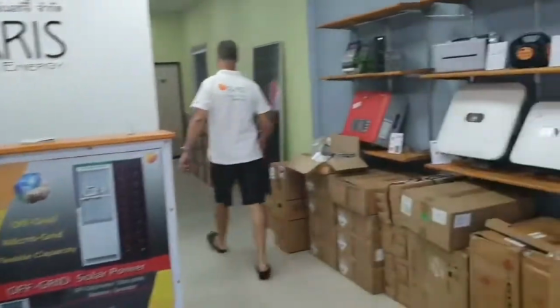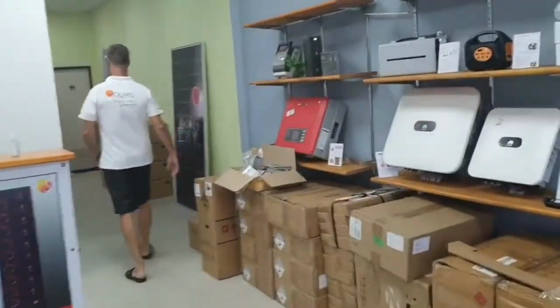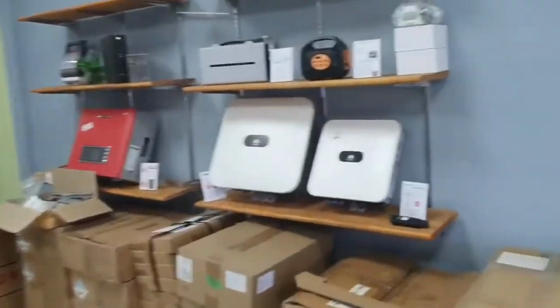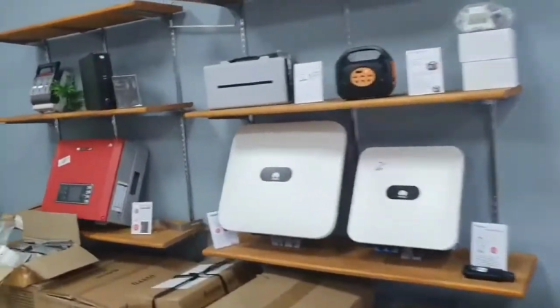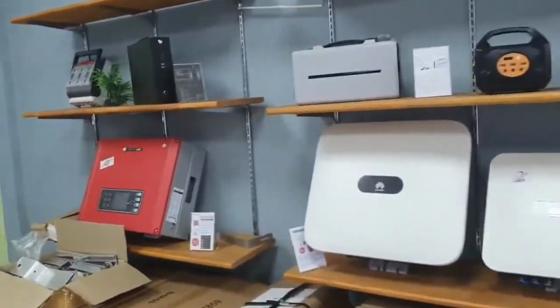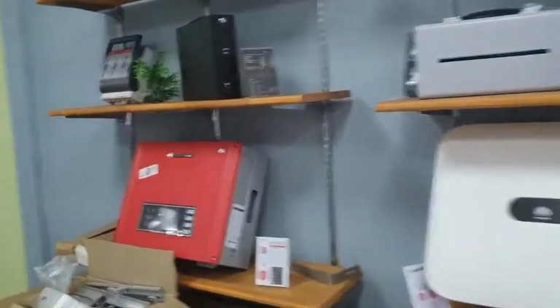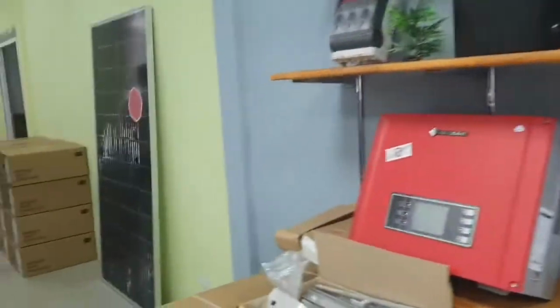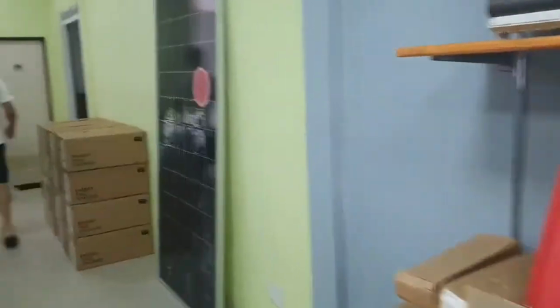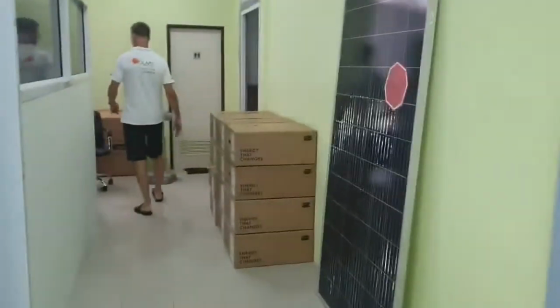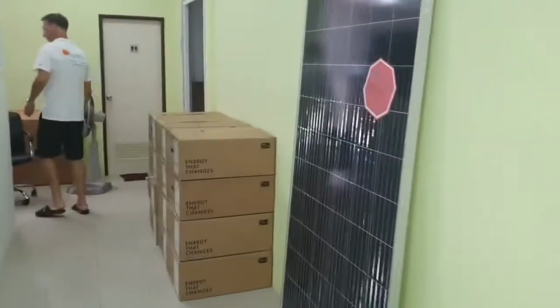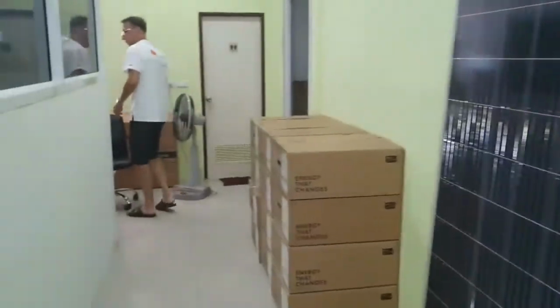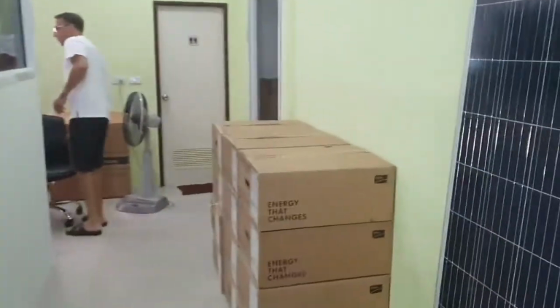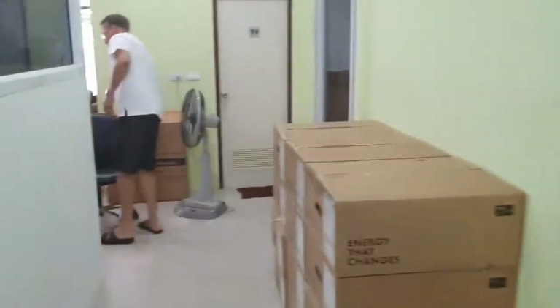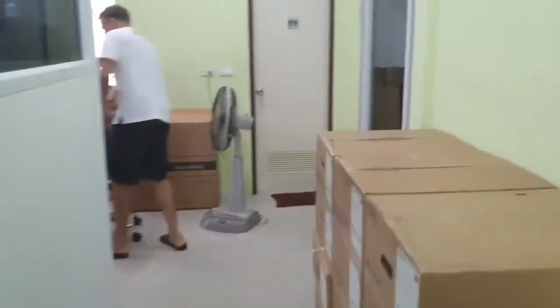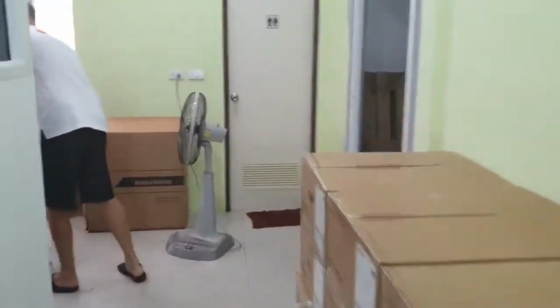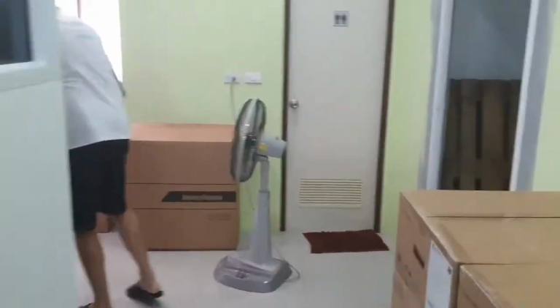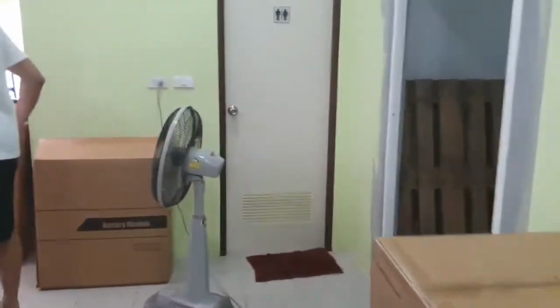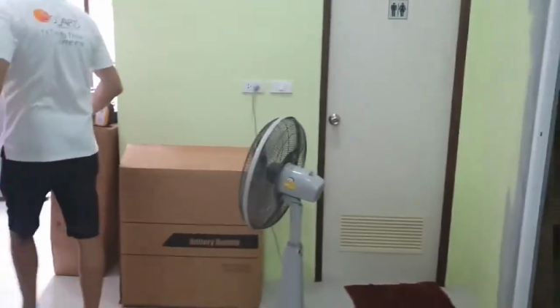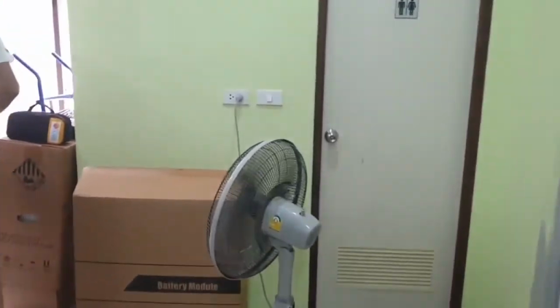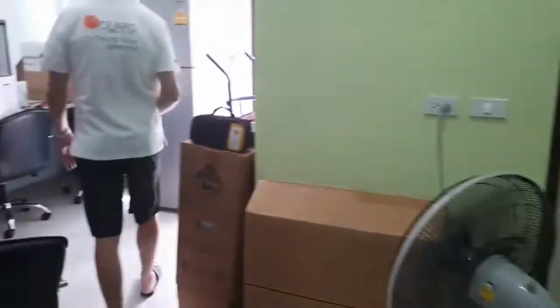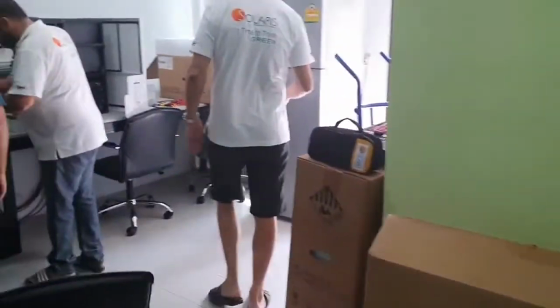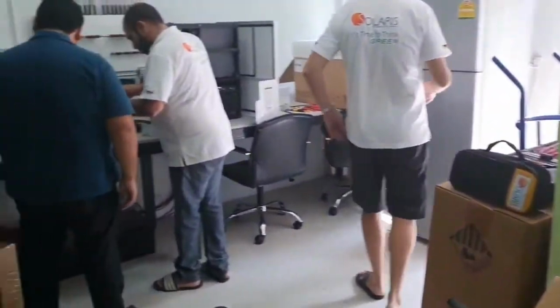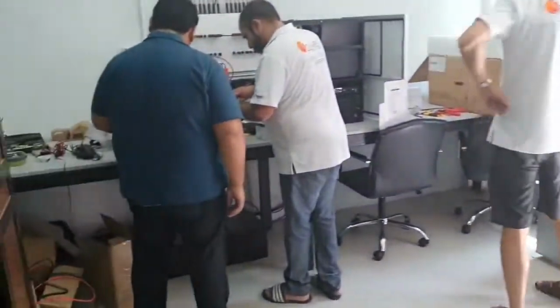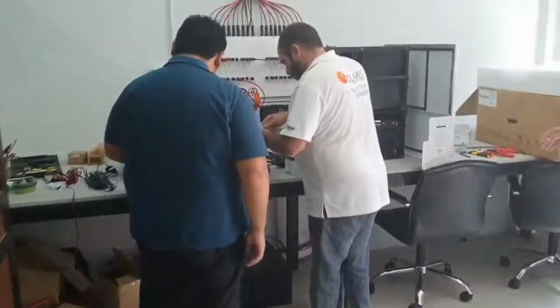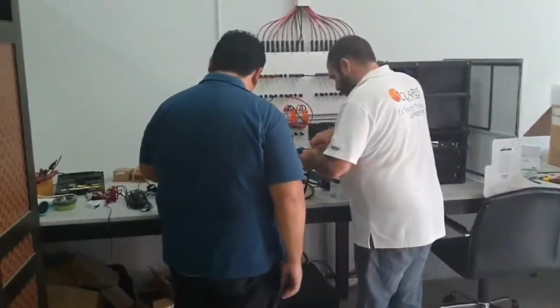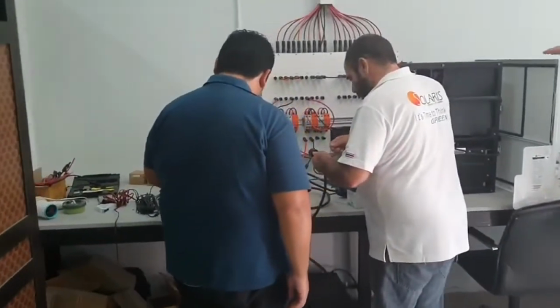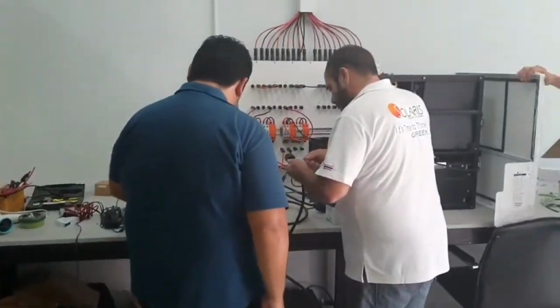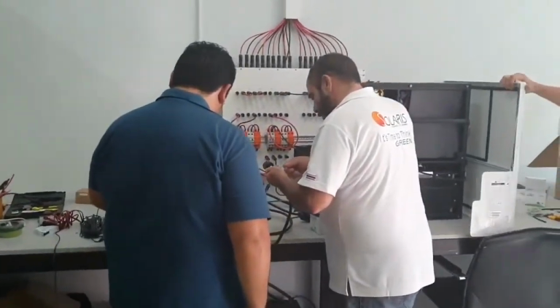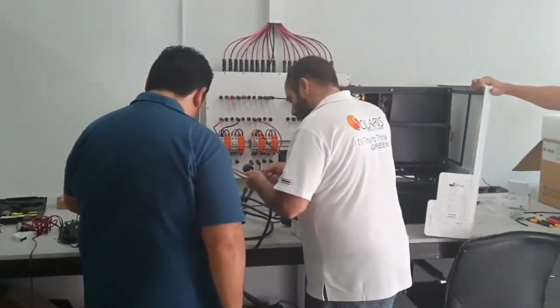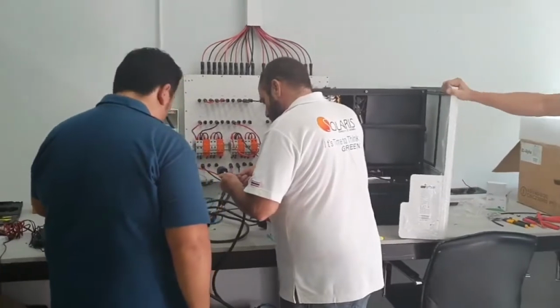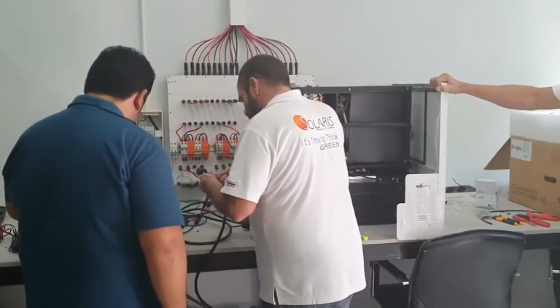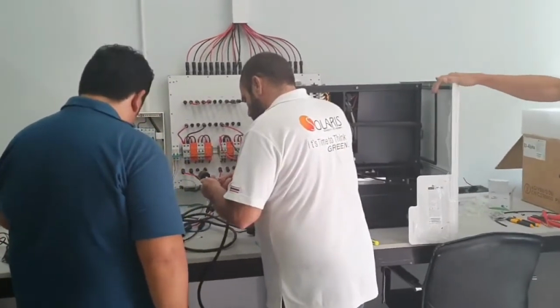So over here, if we go inside, our electrician is working on a new backup system. That's Joe there on the left, learning on the new system here today.